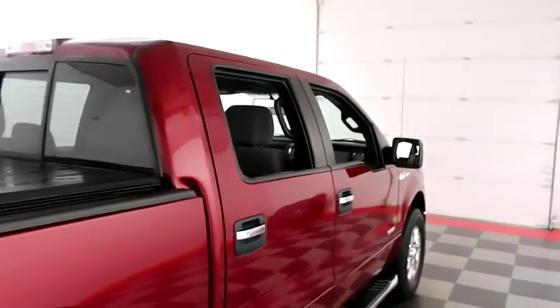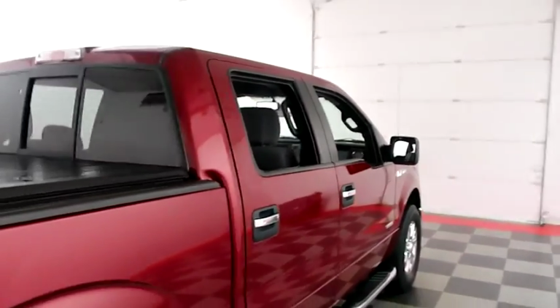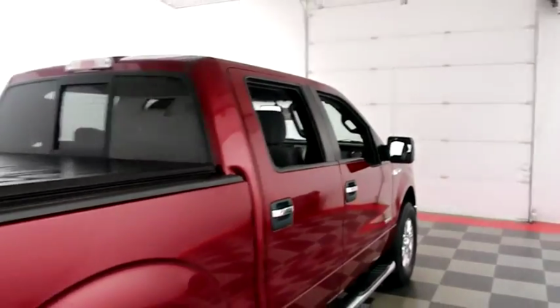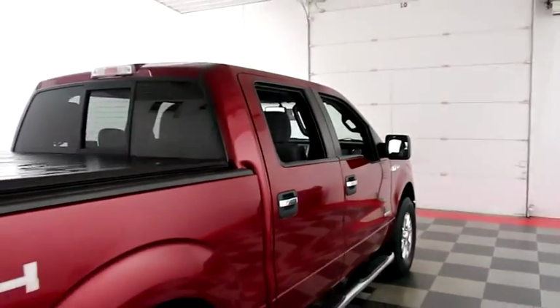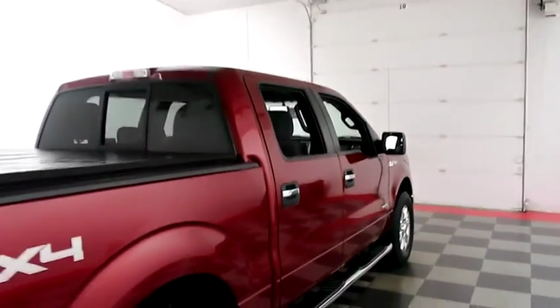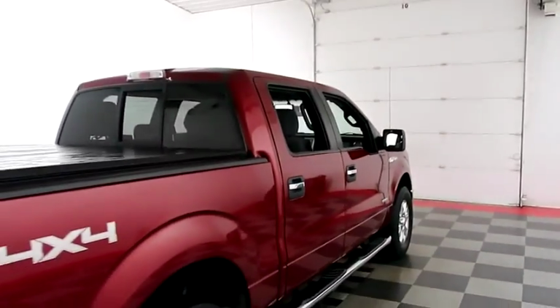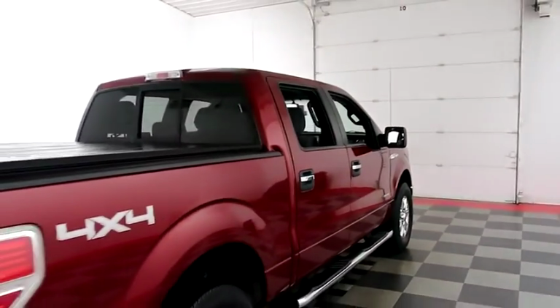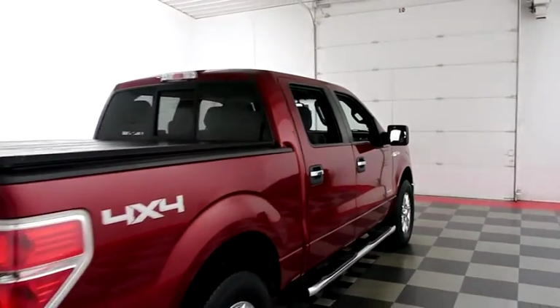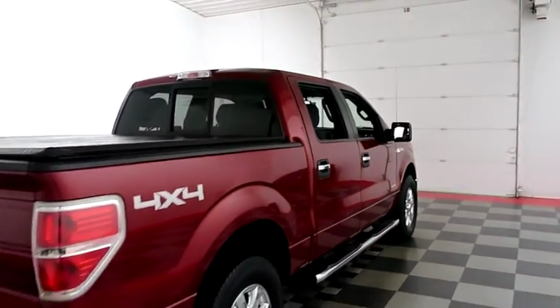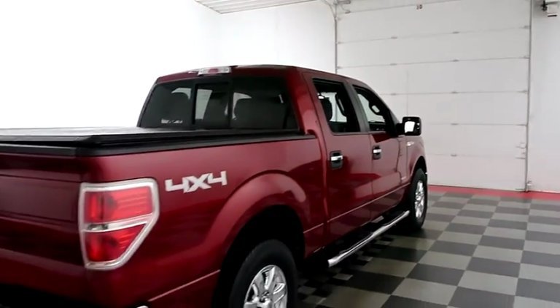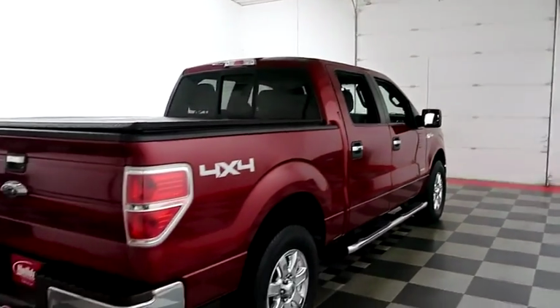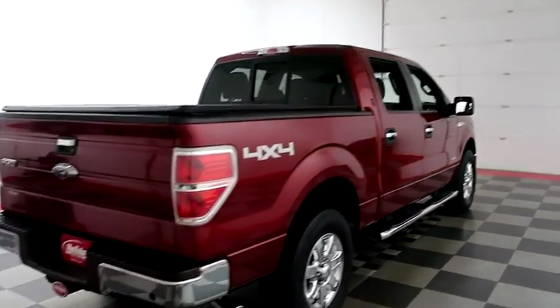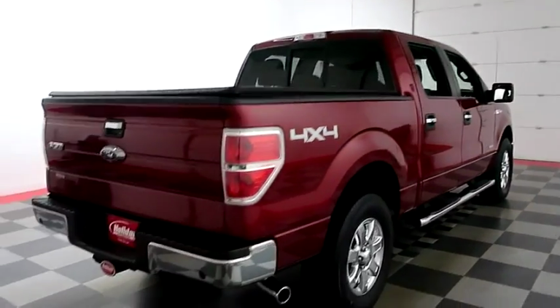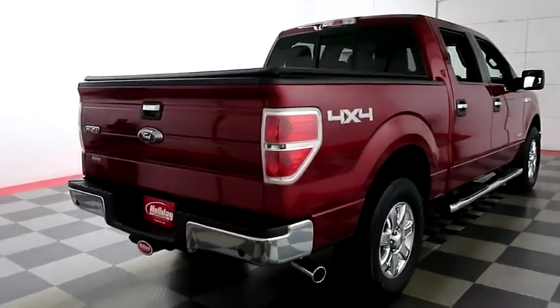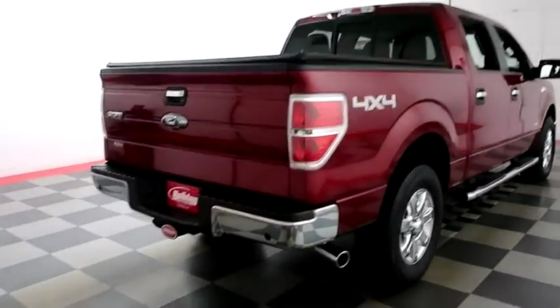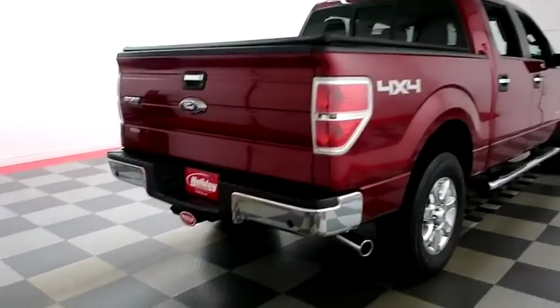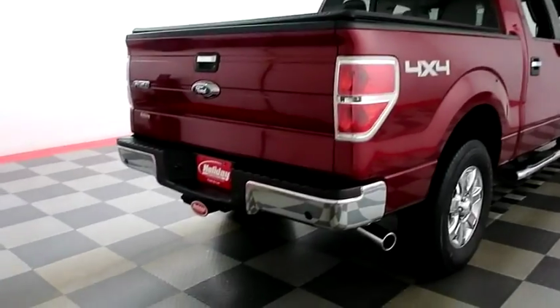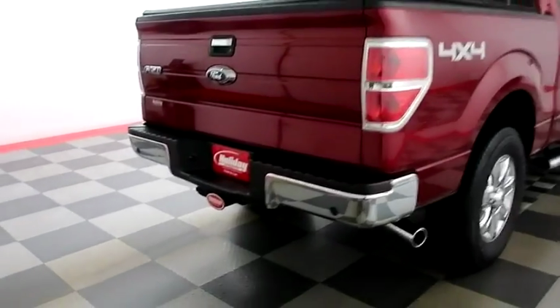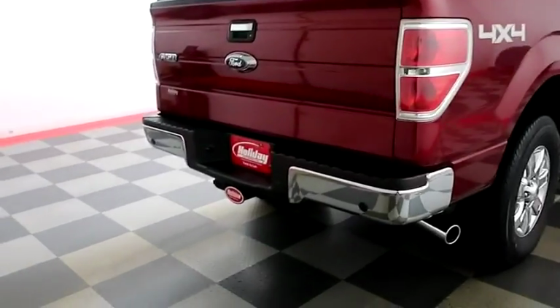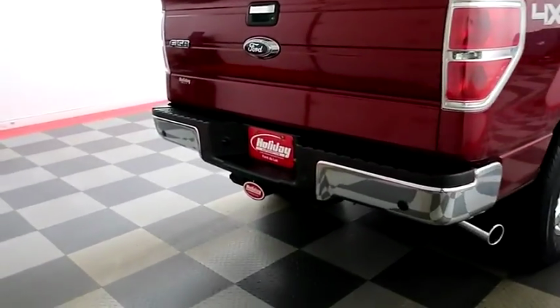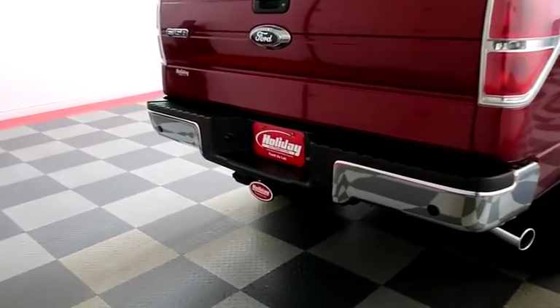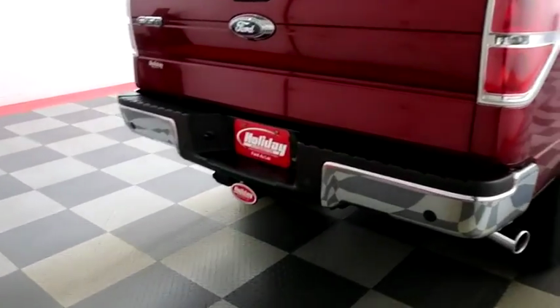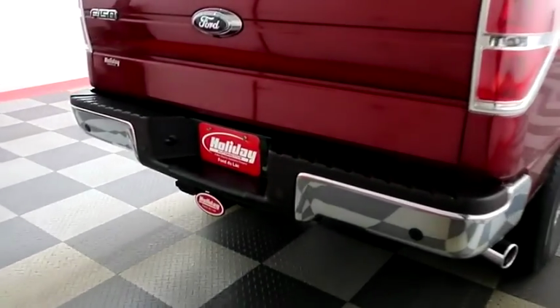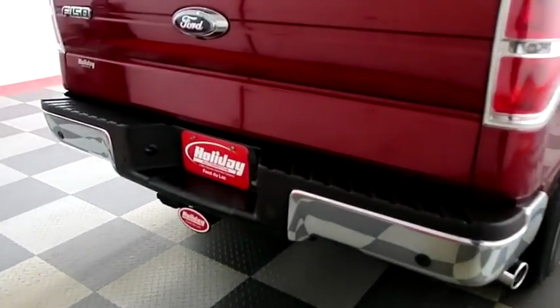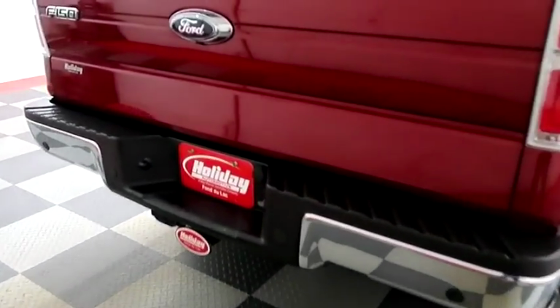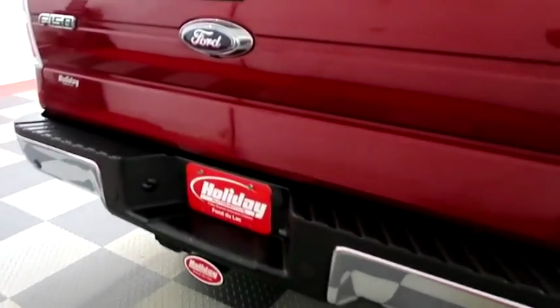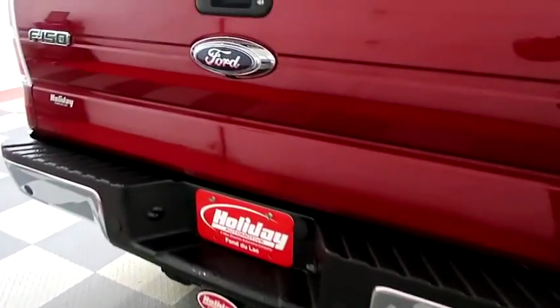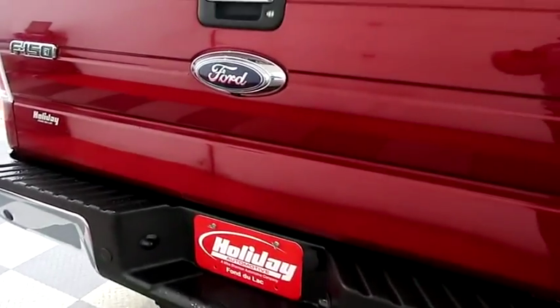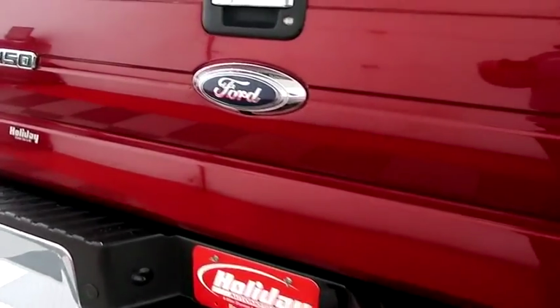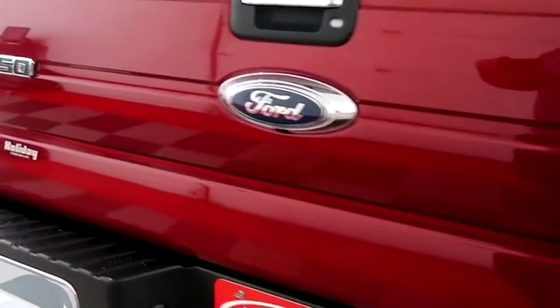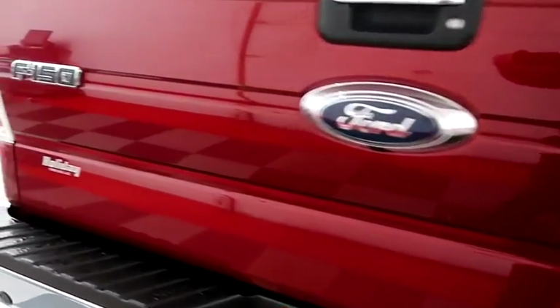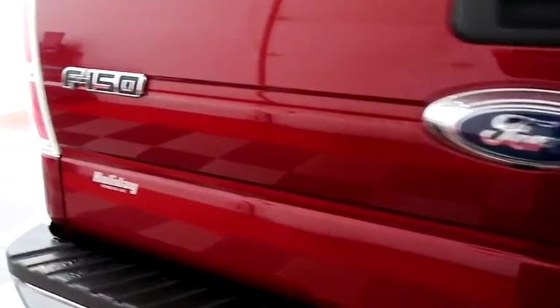One more look down the passenger side, then swinging around to the back end. You have a factory trailer hitch, rear backup sensors, and a camera.